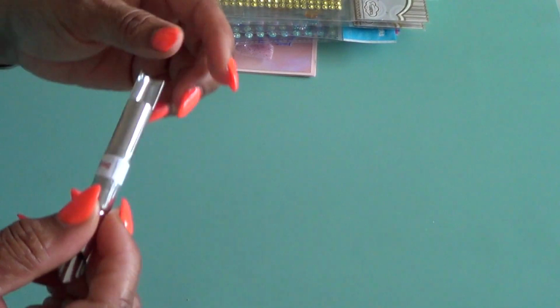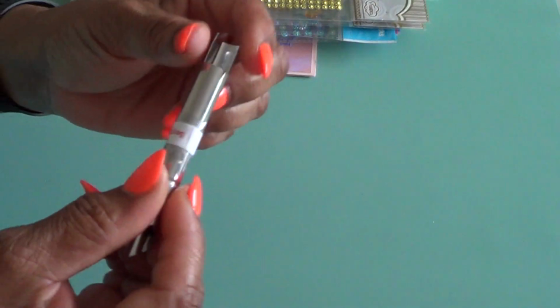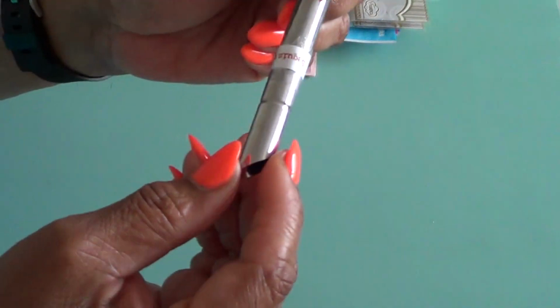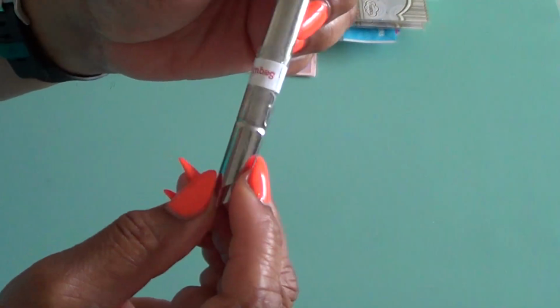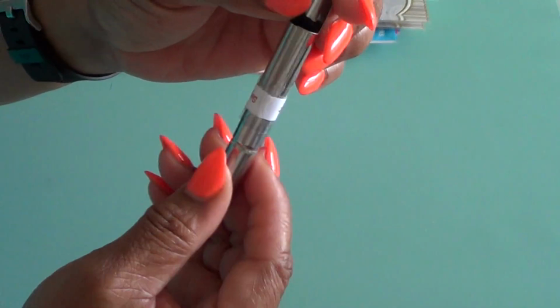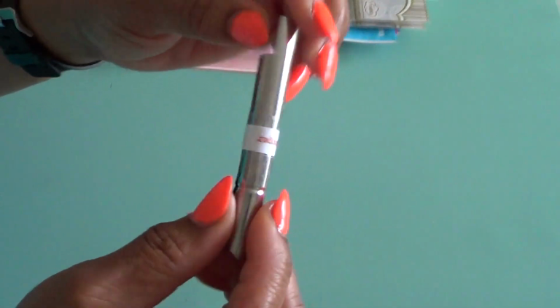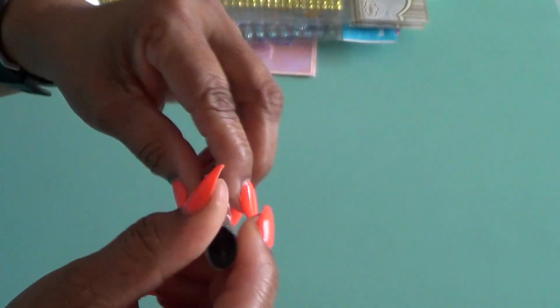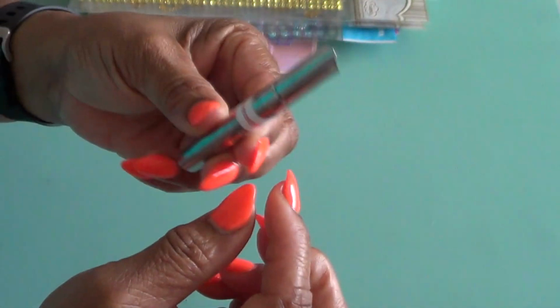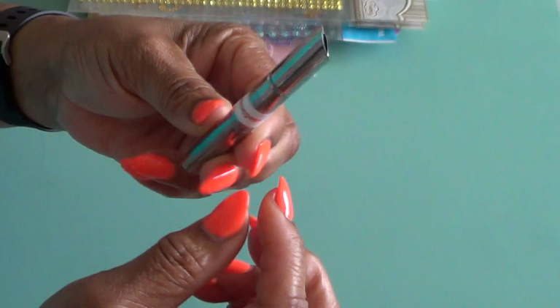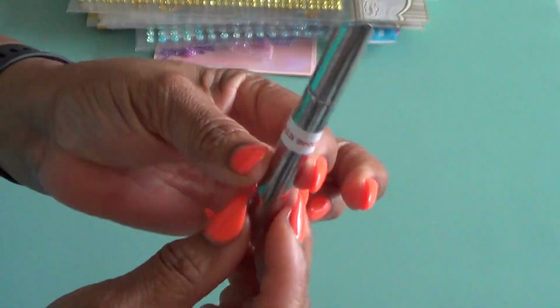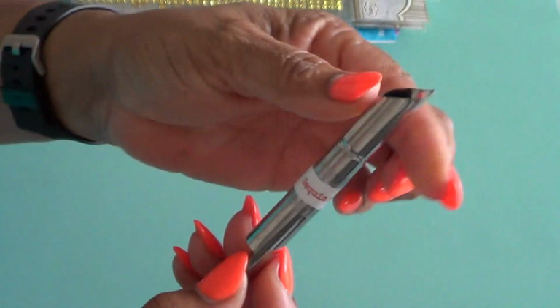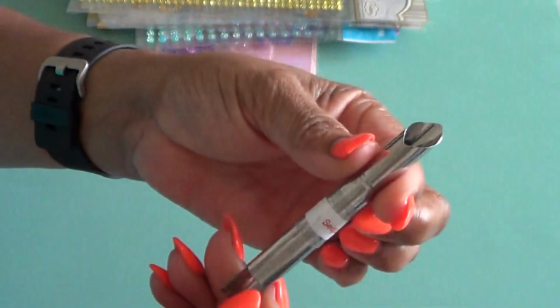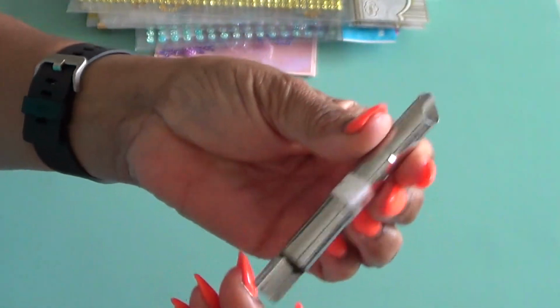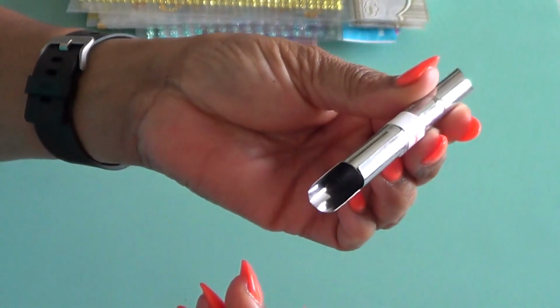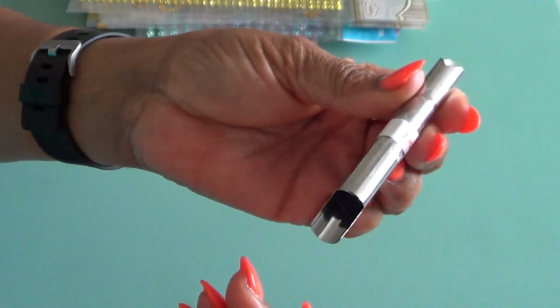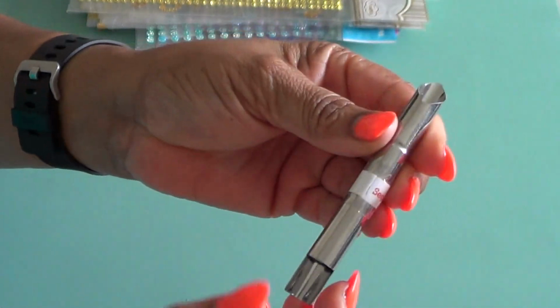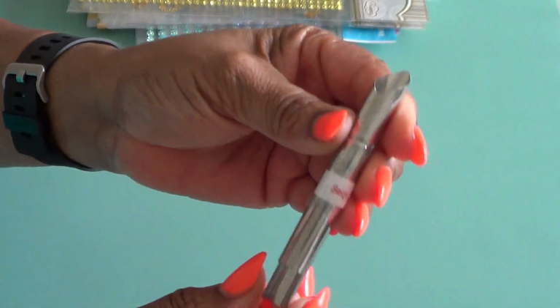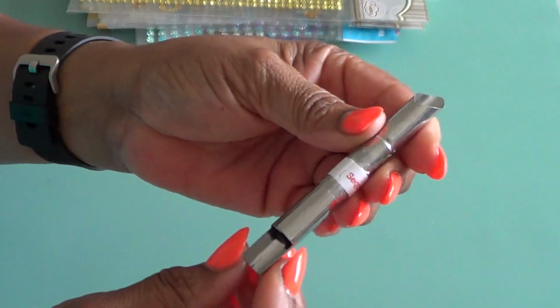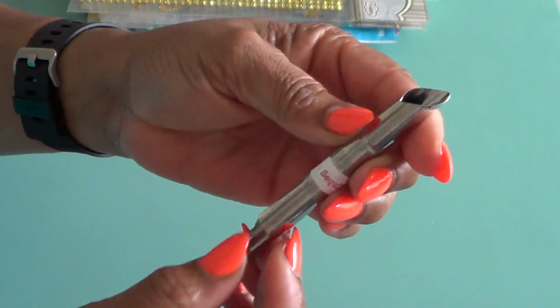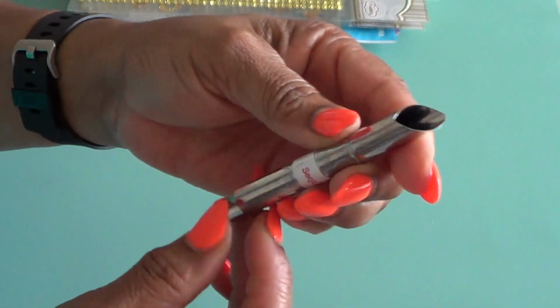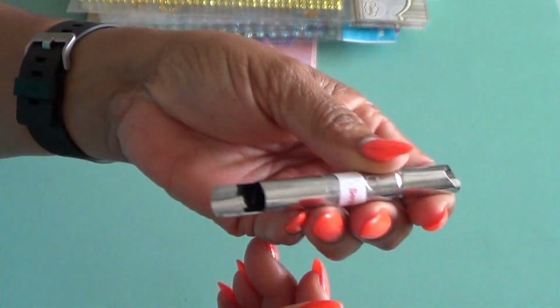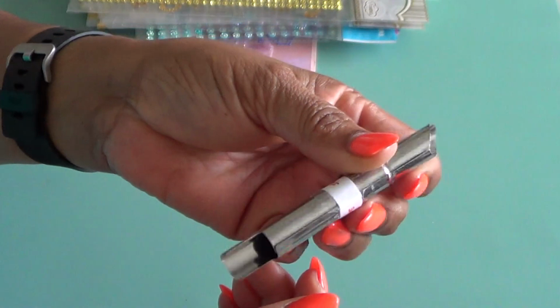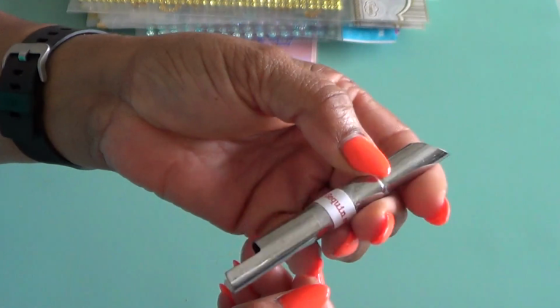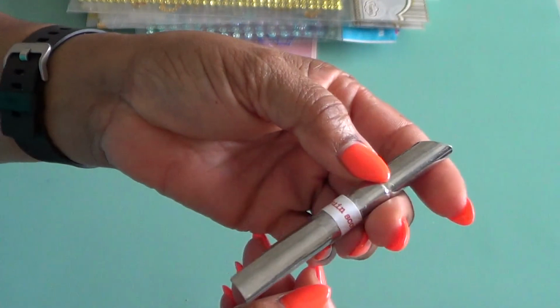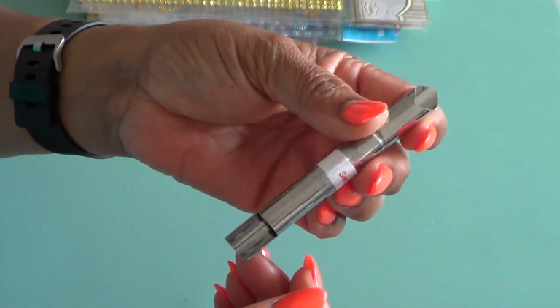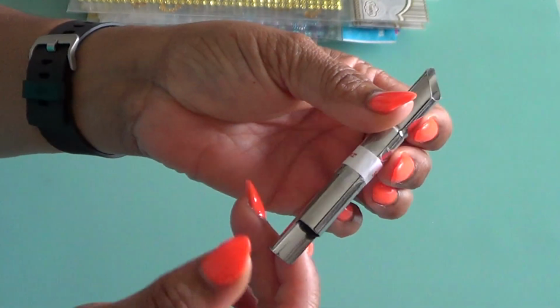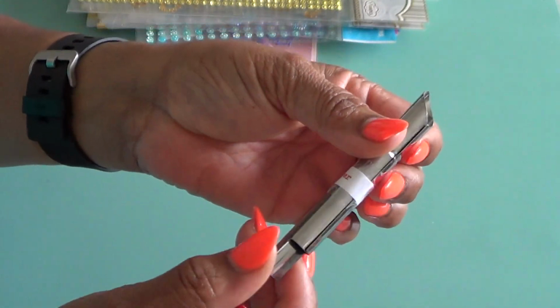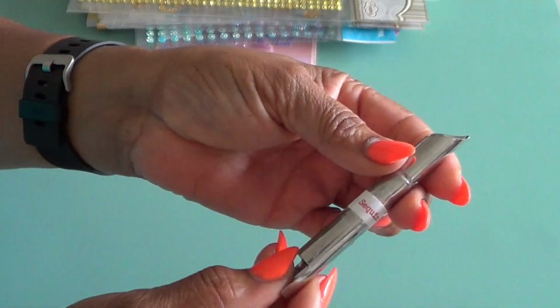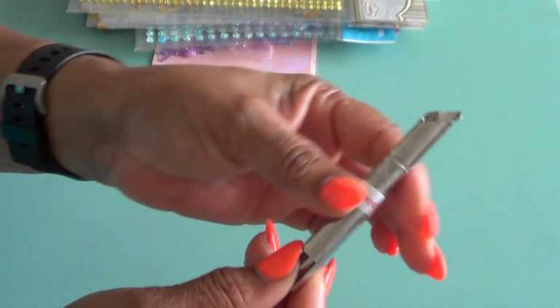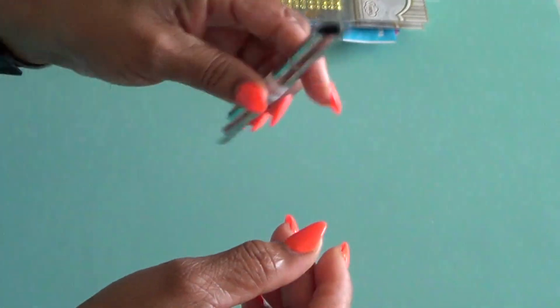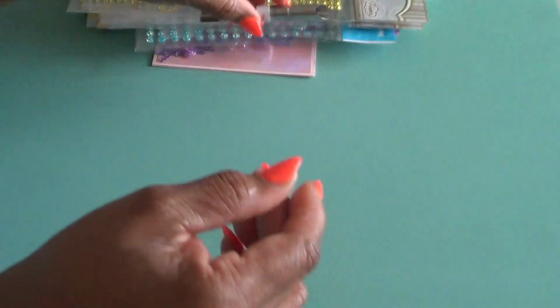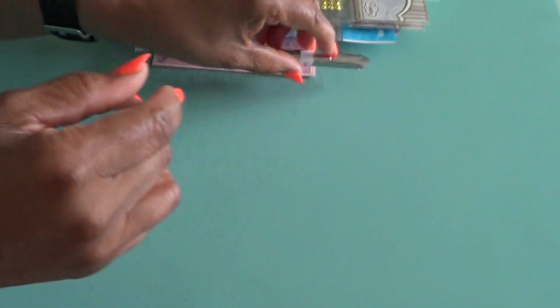And then here's an extra that she sent — this is a sequin scooper. How cool is that? That is so neat — a sequin scooper. I love it. Thank you.